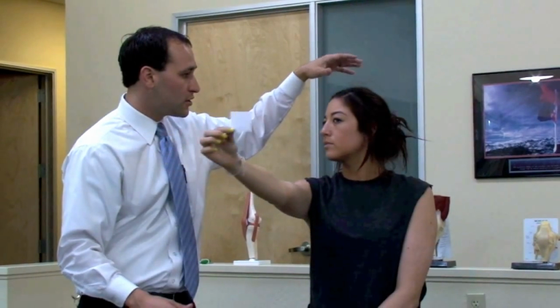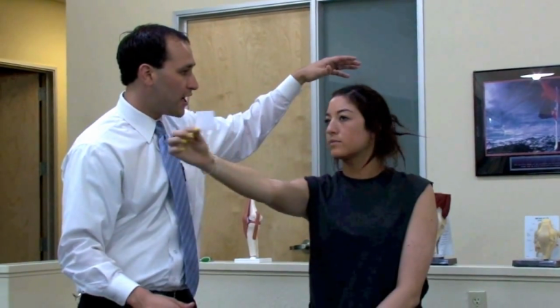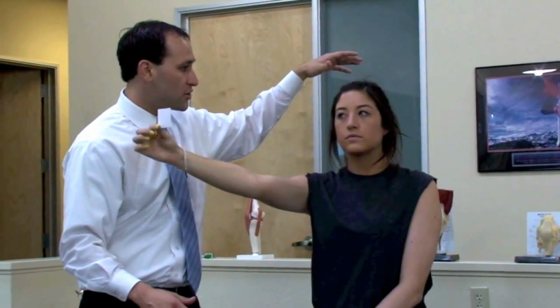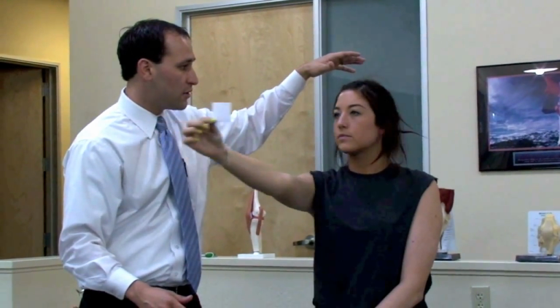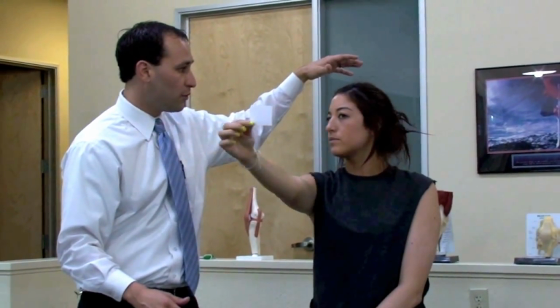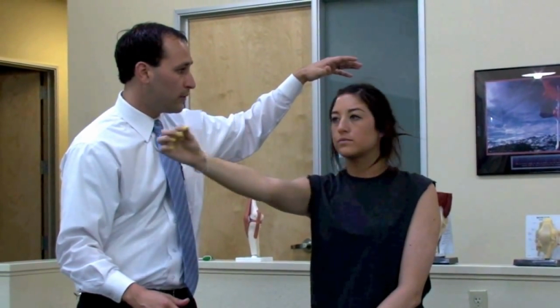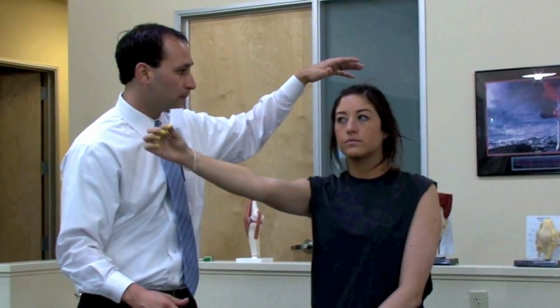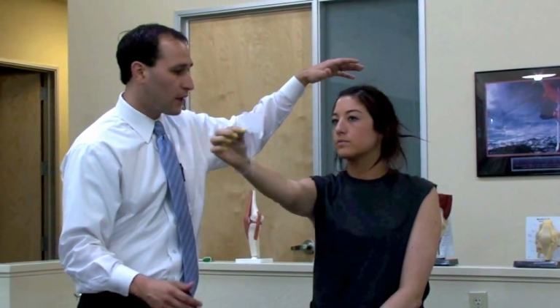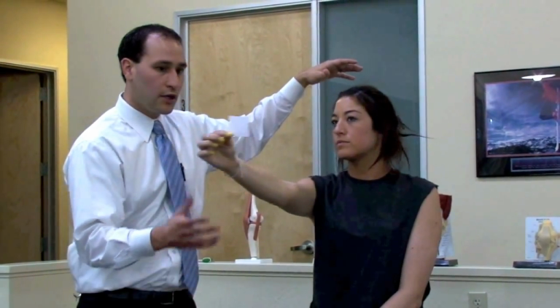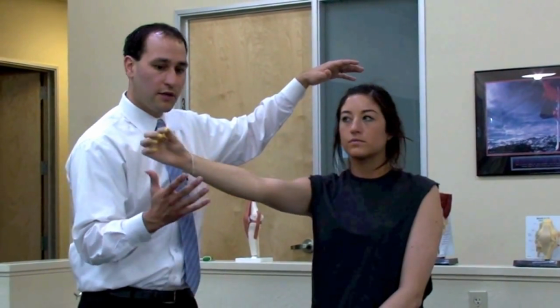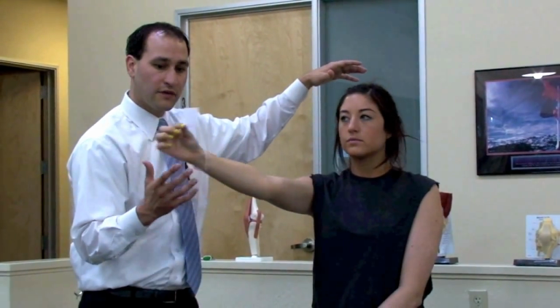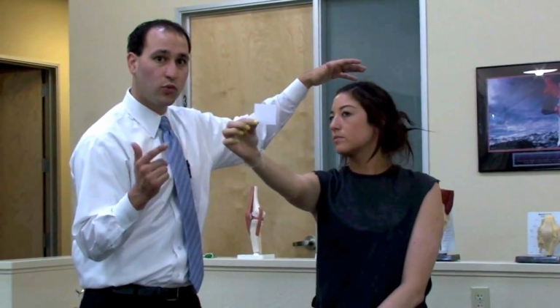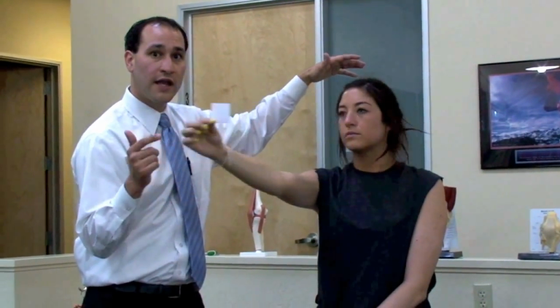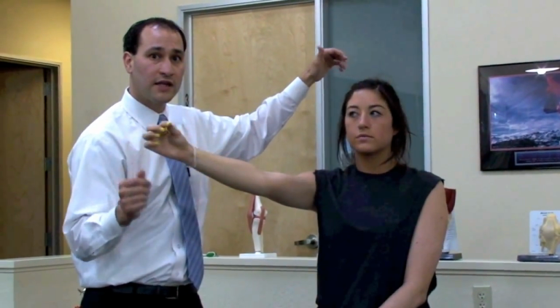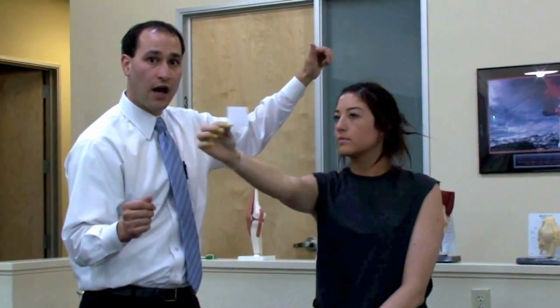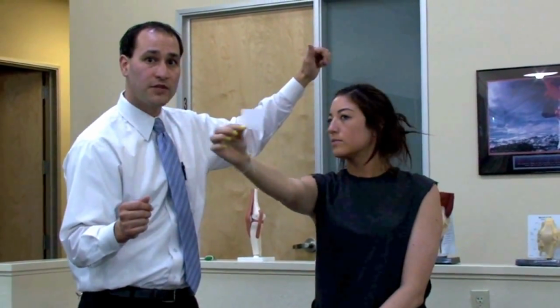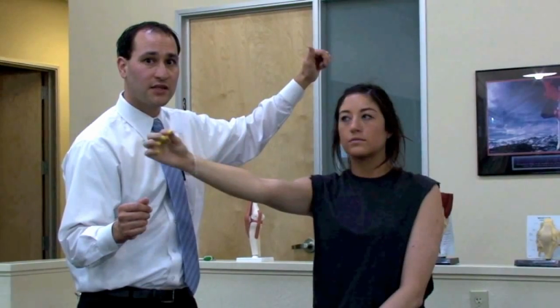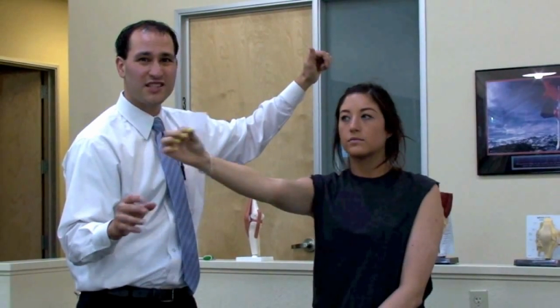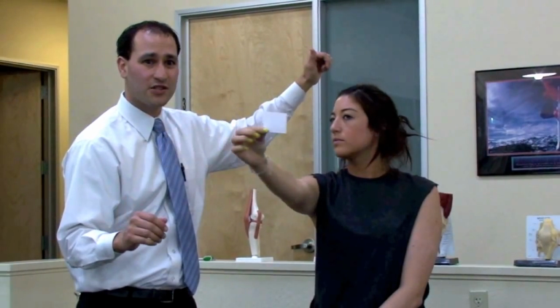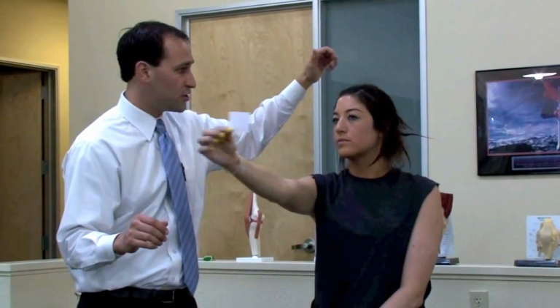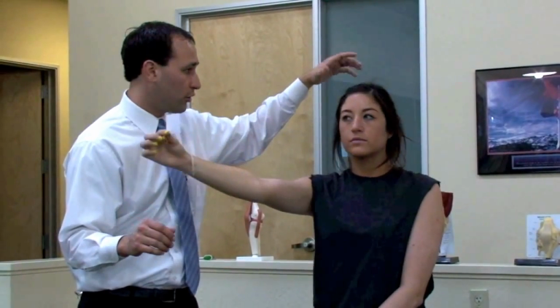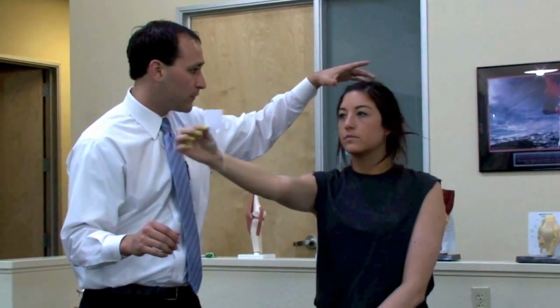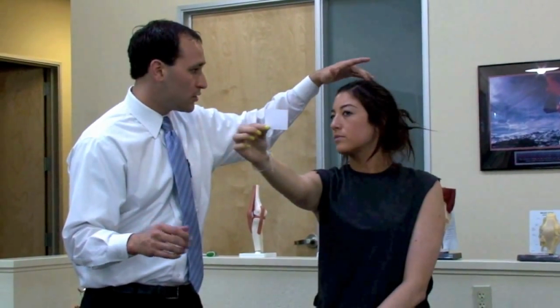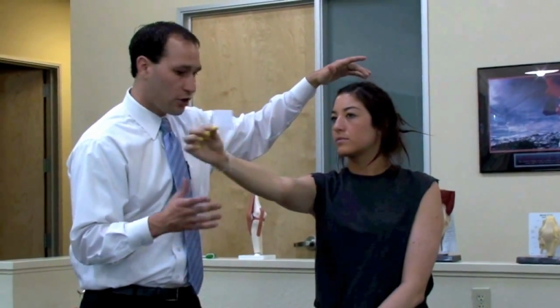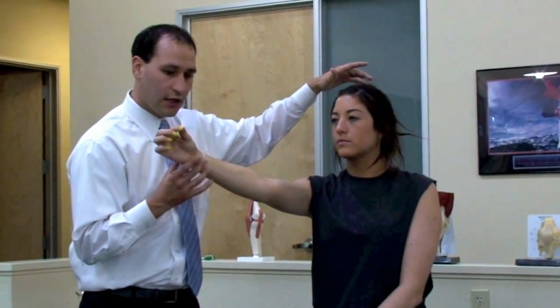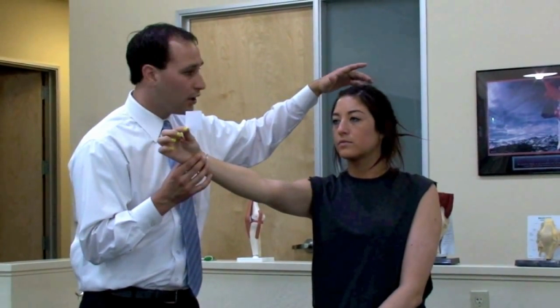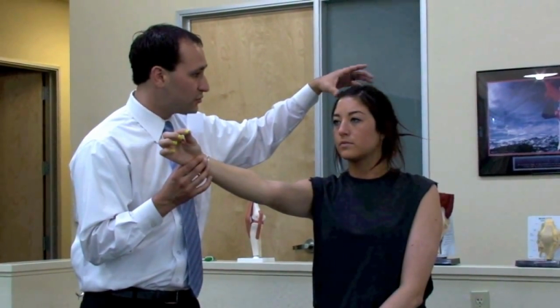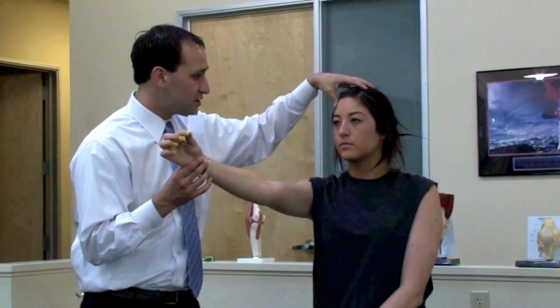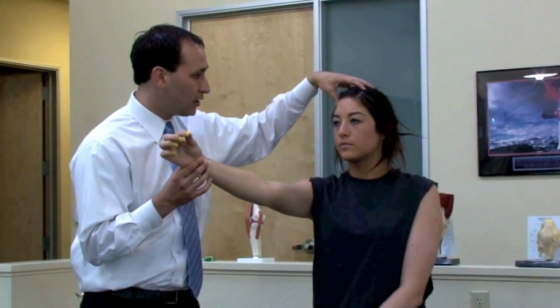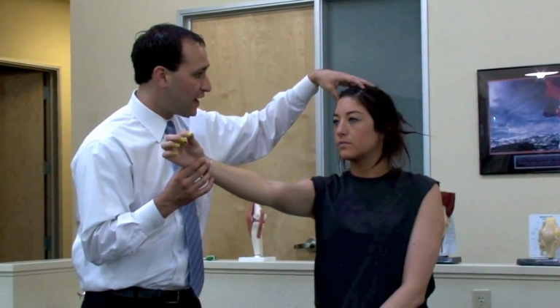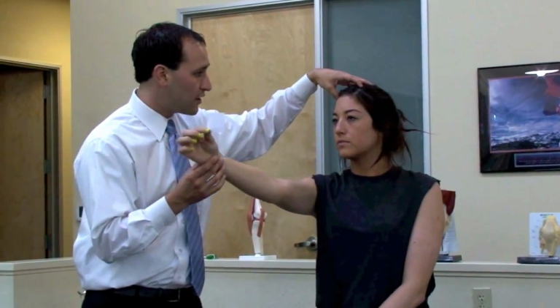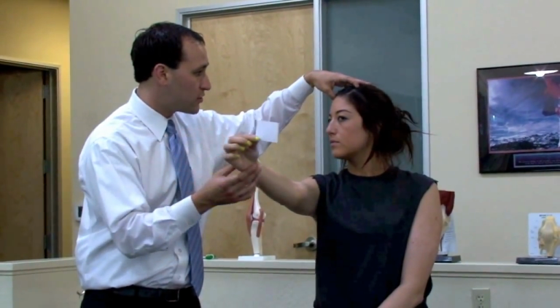The head motion is the most important. The amount of sway in the object is not so much important. So go ahead a little less with this and a little faster head motion.